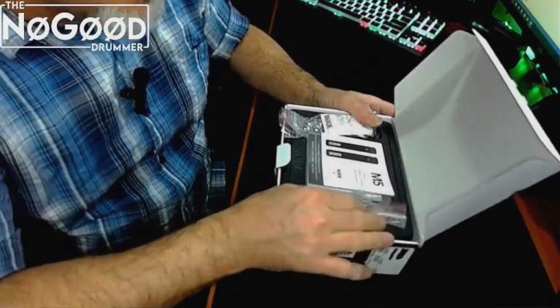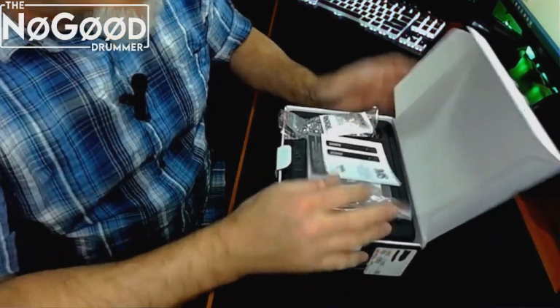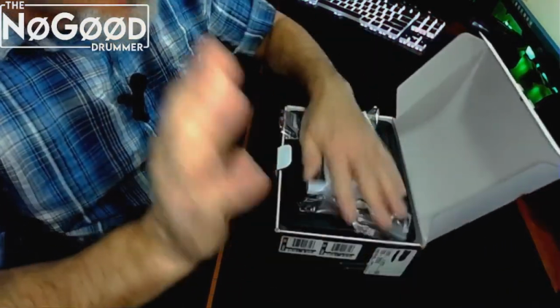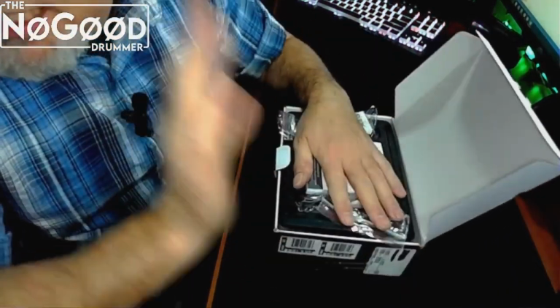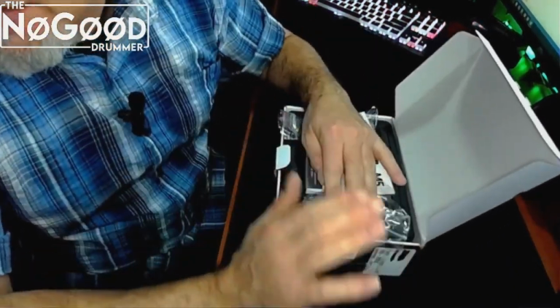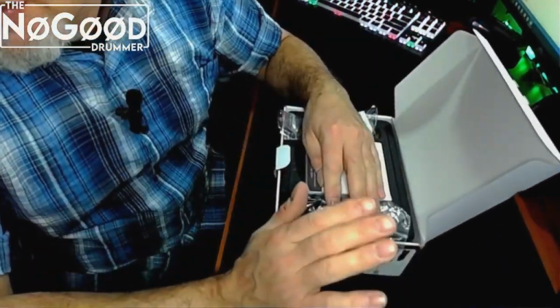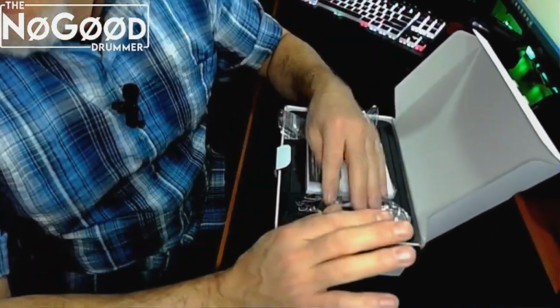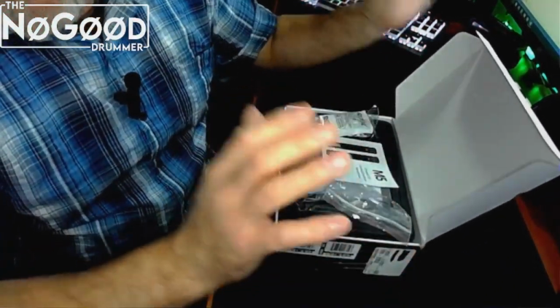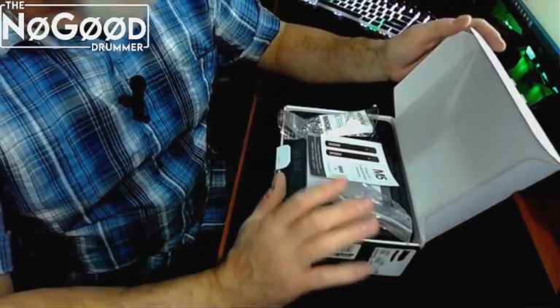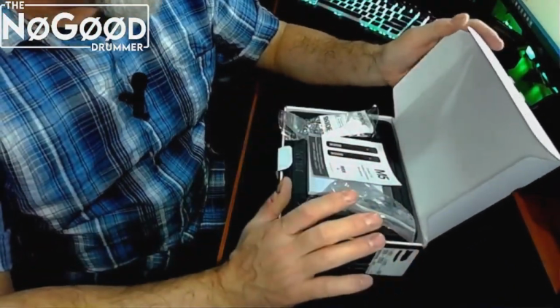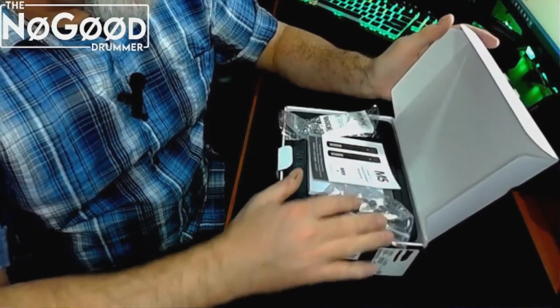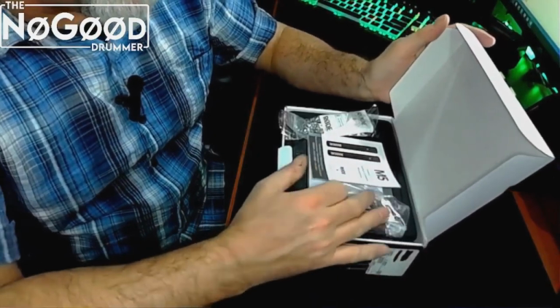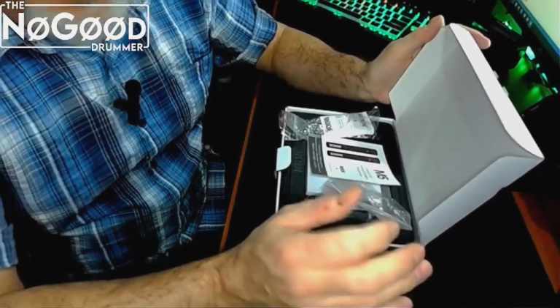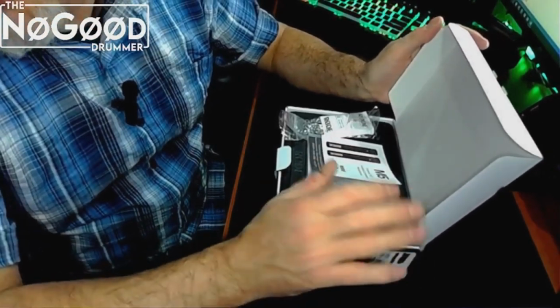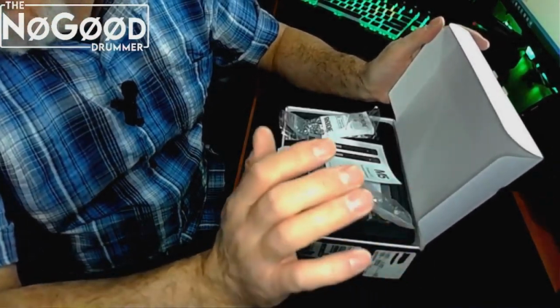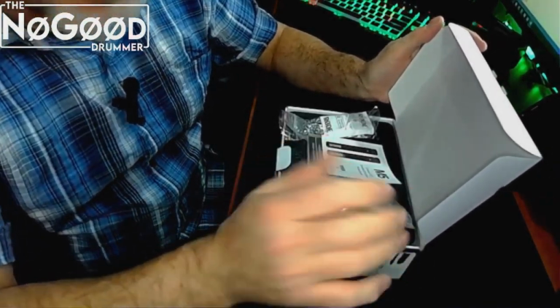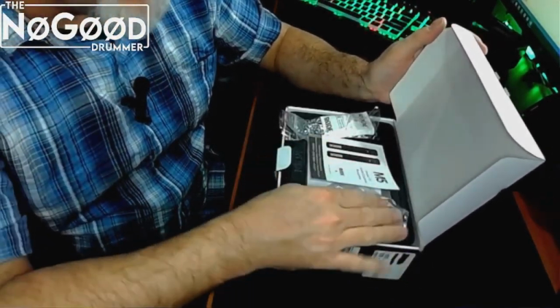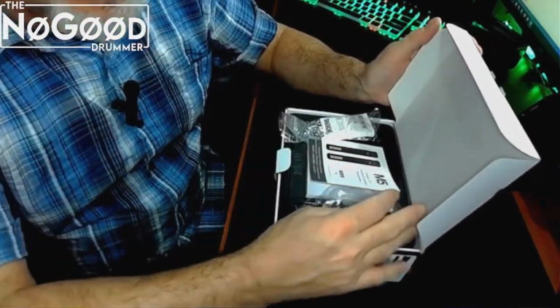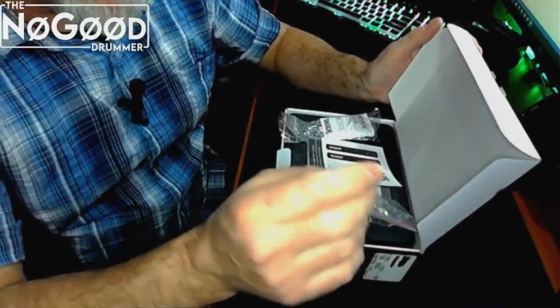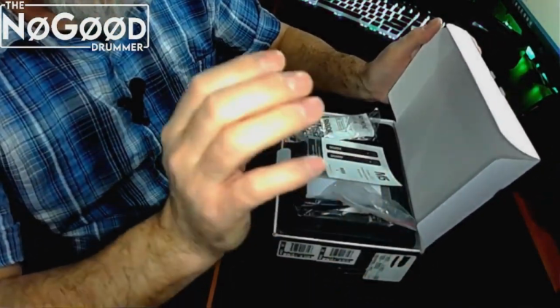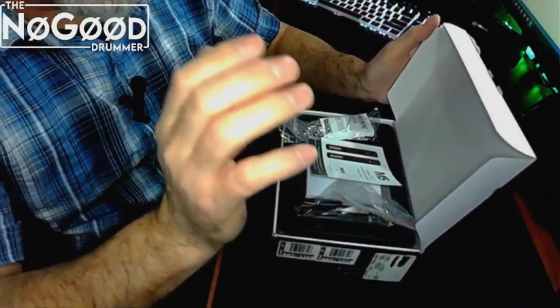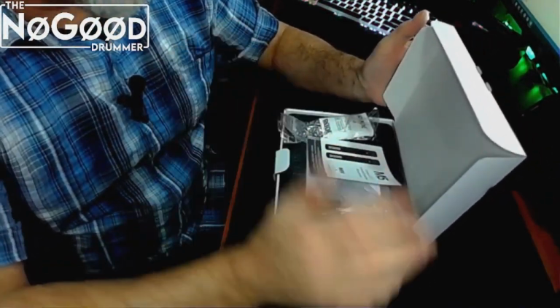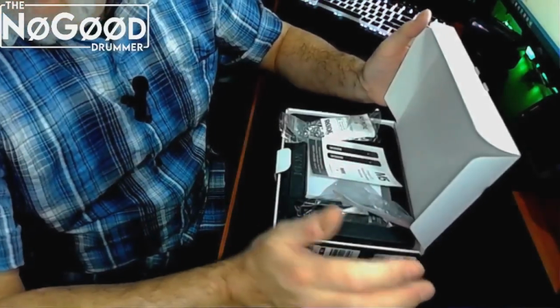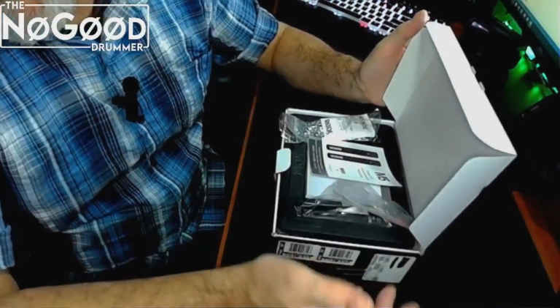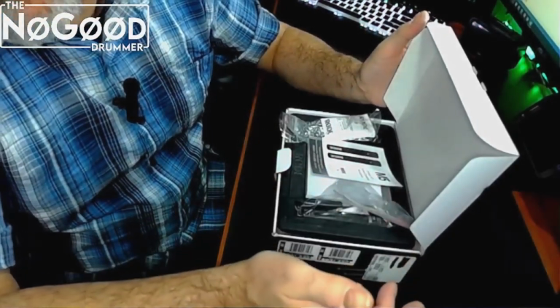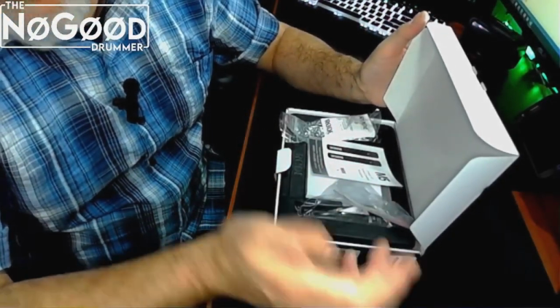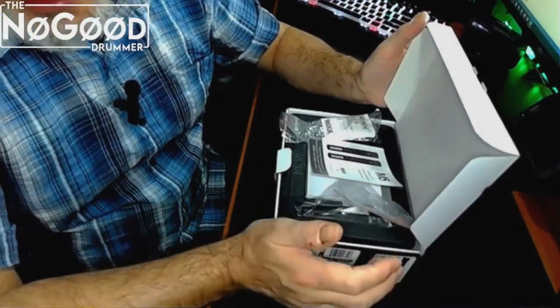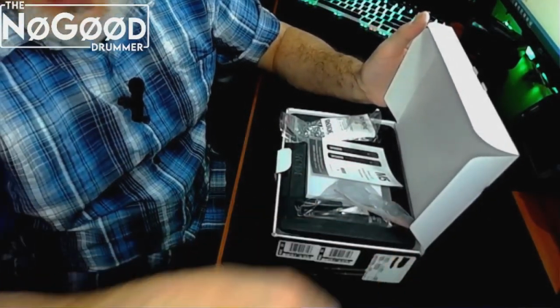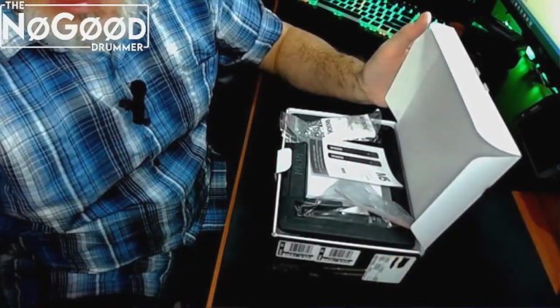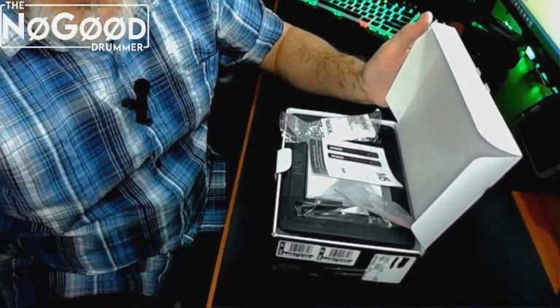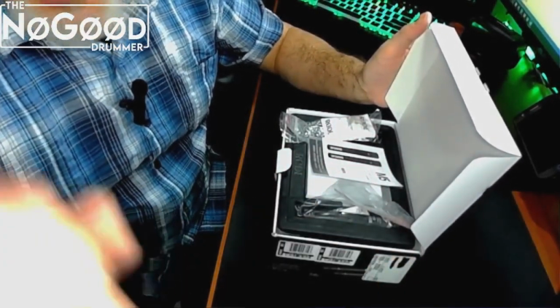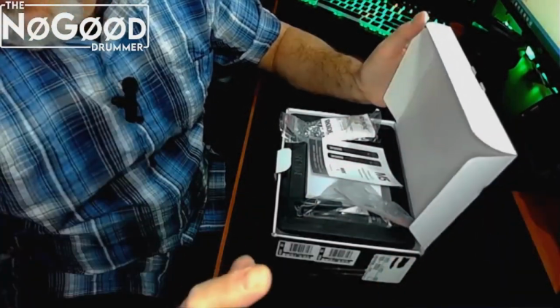But as far as the finish and the quality of what I've got here in the package, I'm very happy. It looks professional, feels professional. It feels like it's made like a tank and should last.